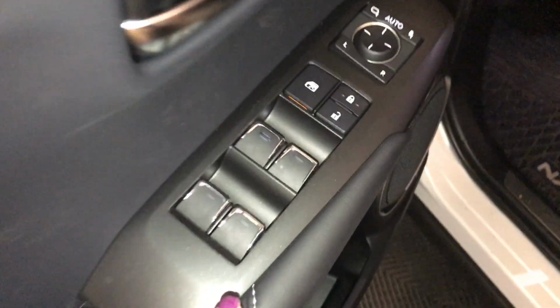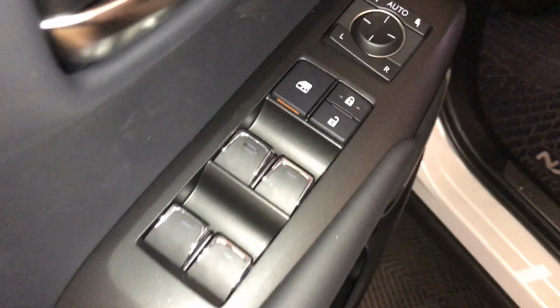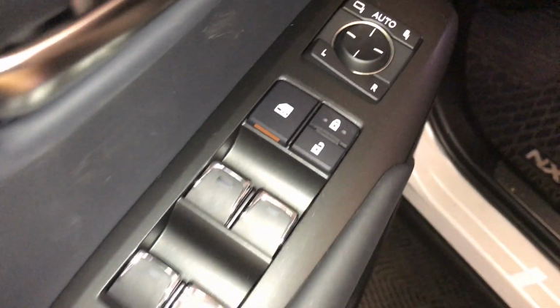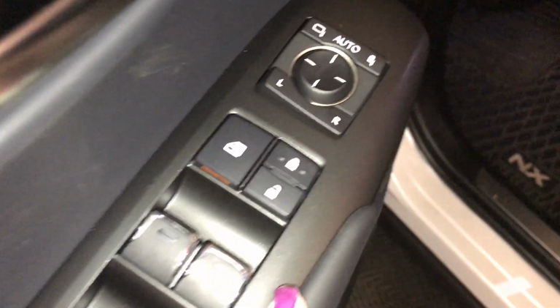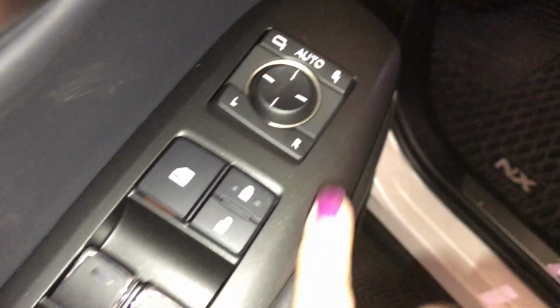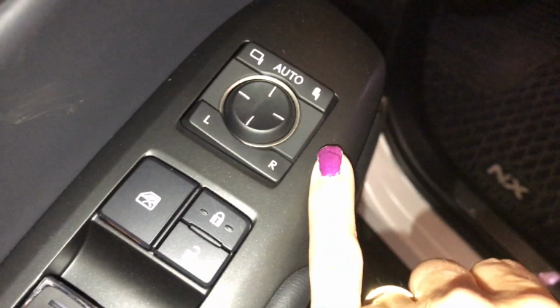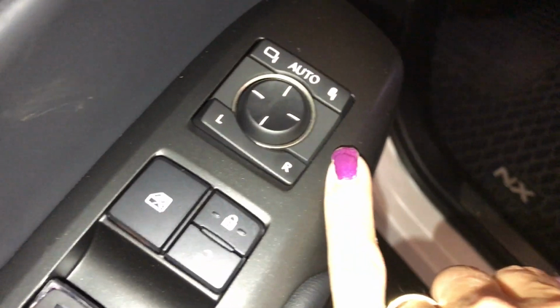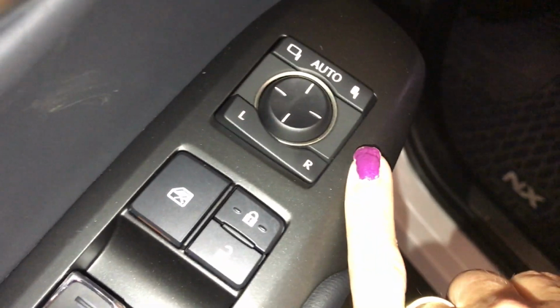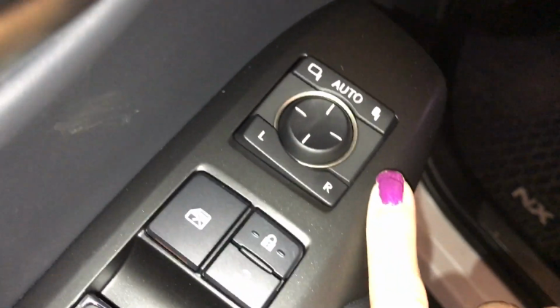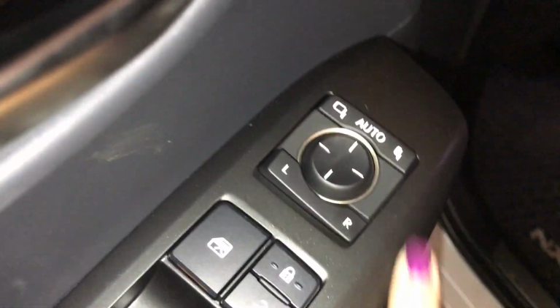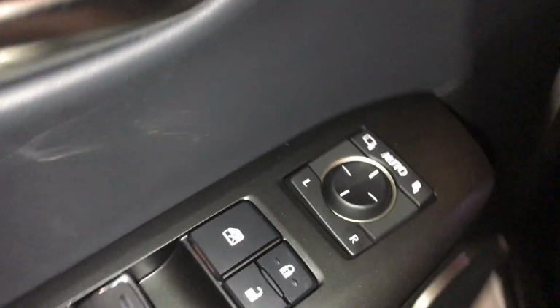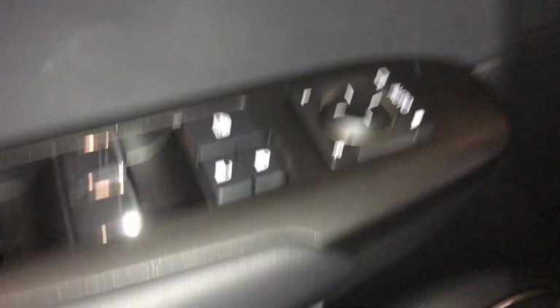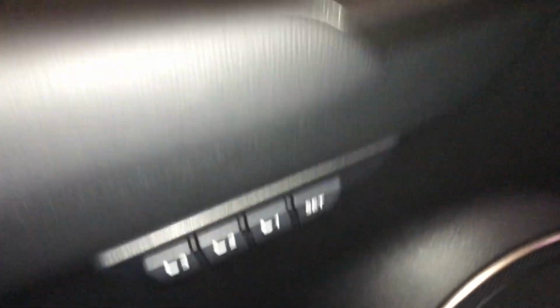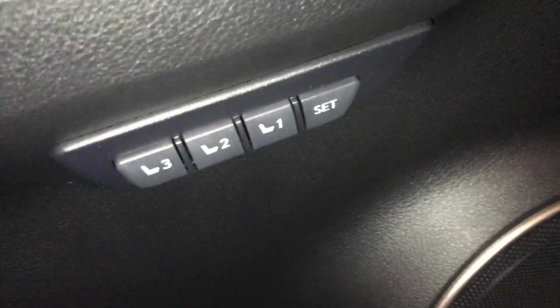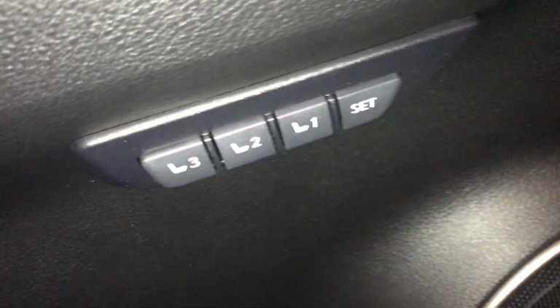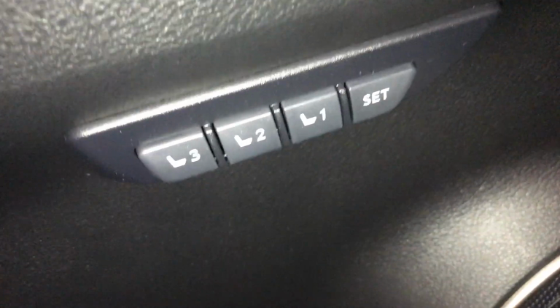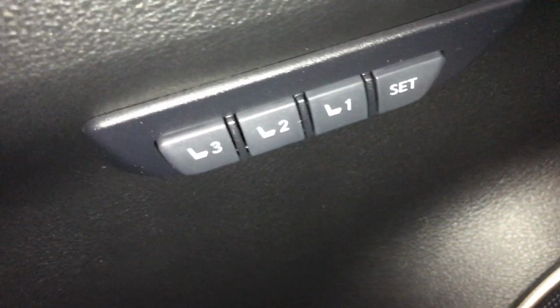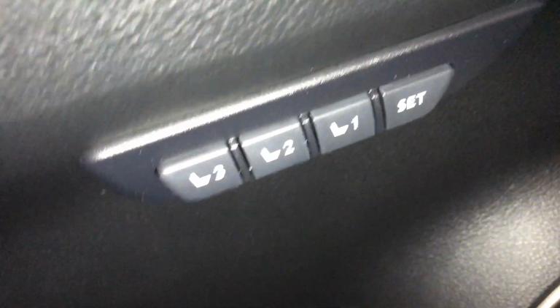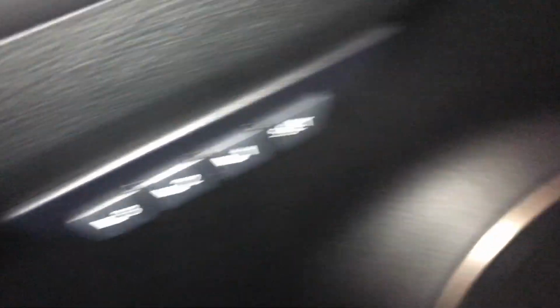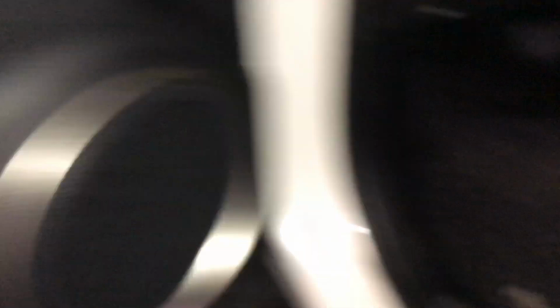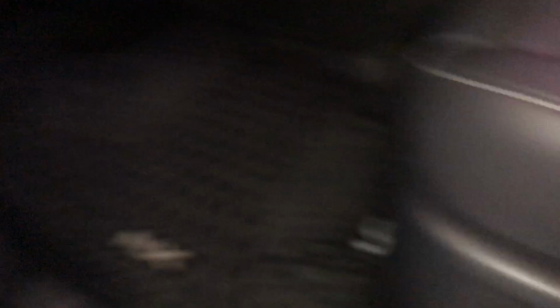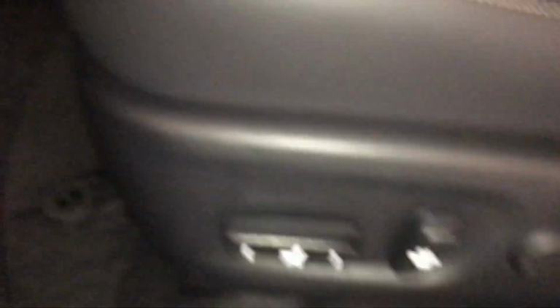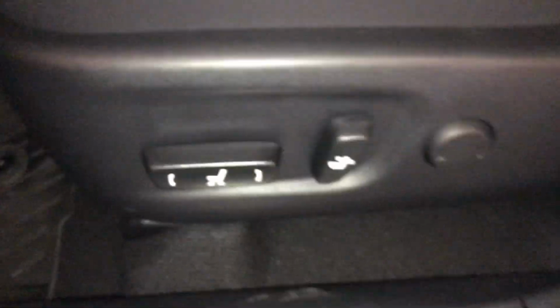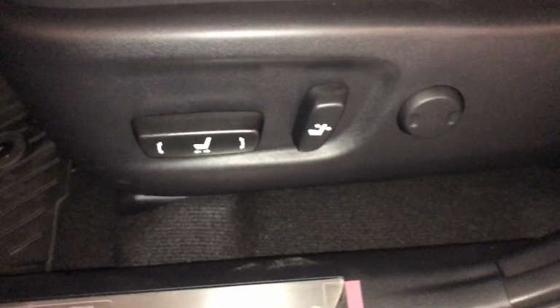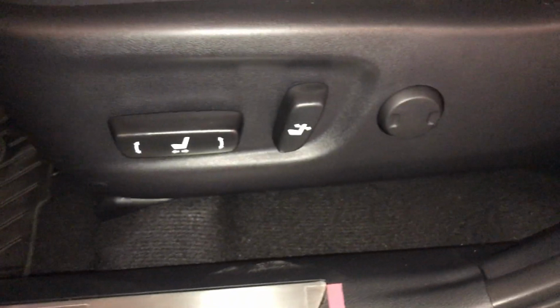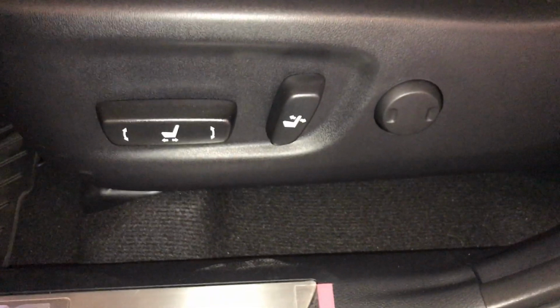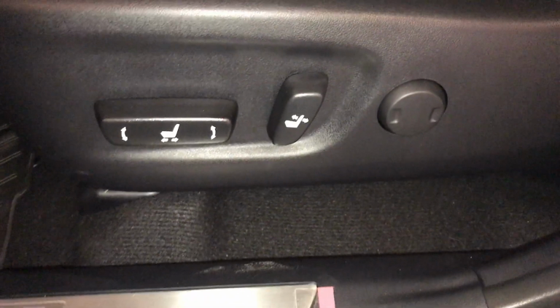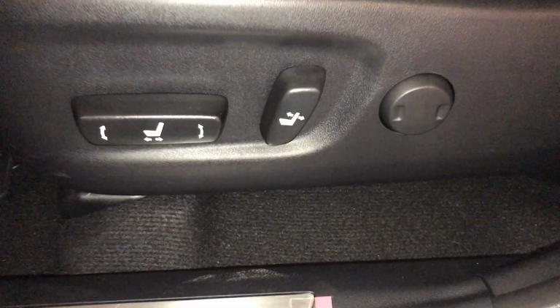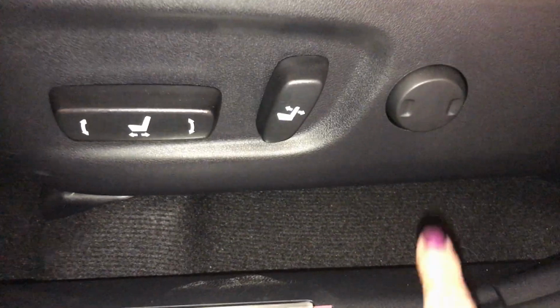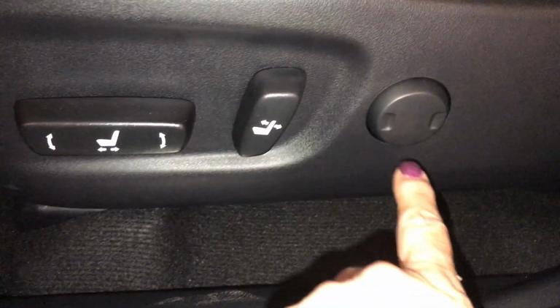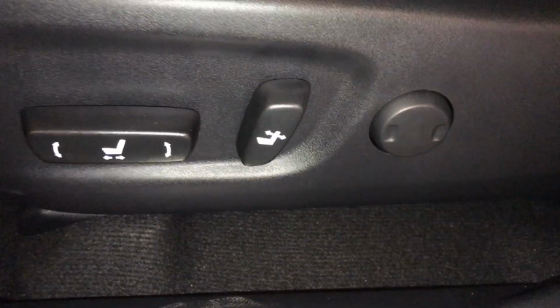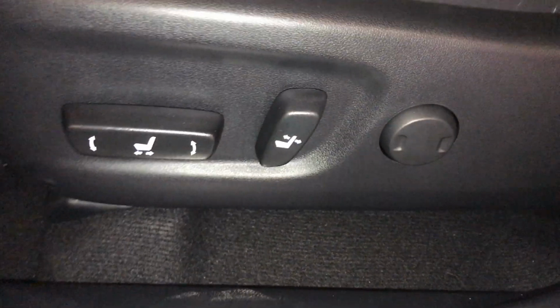Power windows, locks, side mirrors are powered — lean-in. Down below, use your driver's seat memory. Powered front seats; driver's side has a lumbar support.